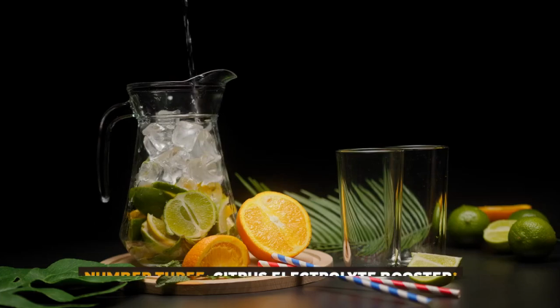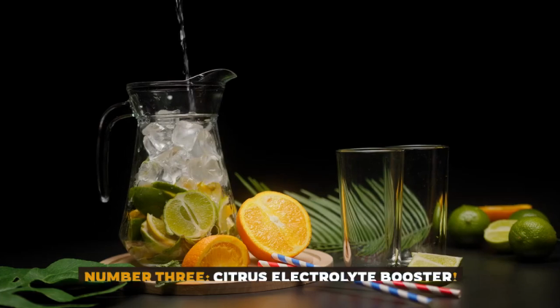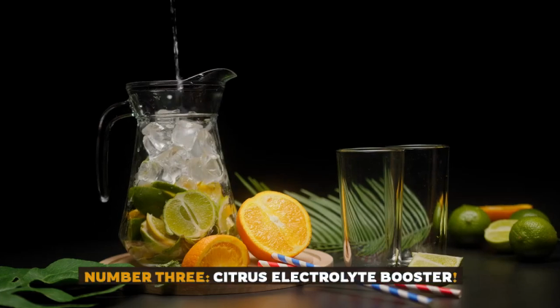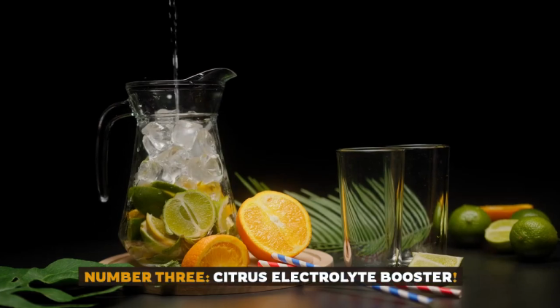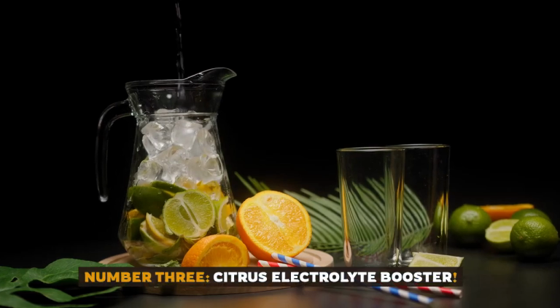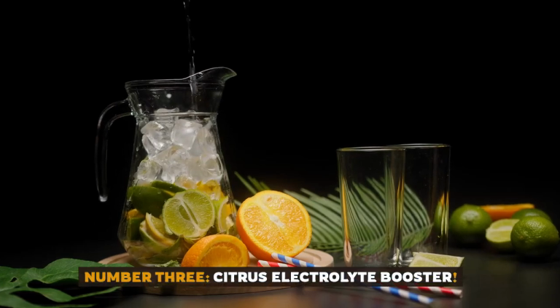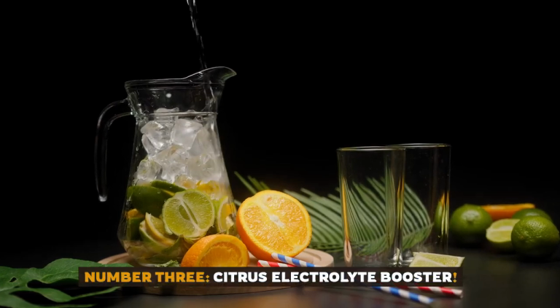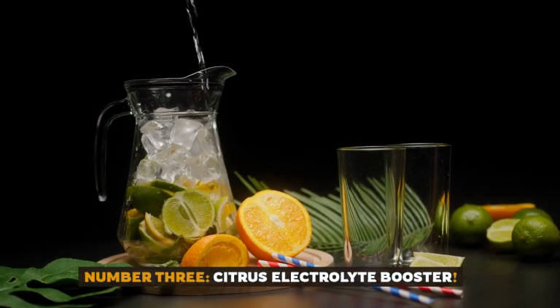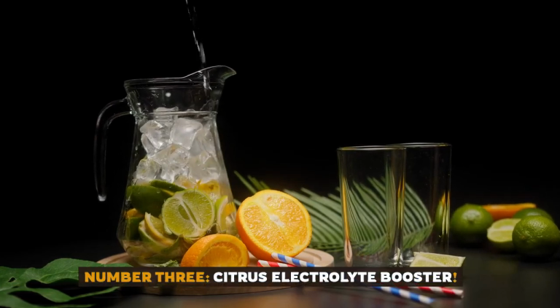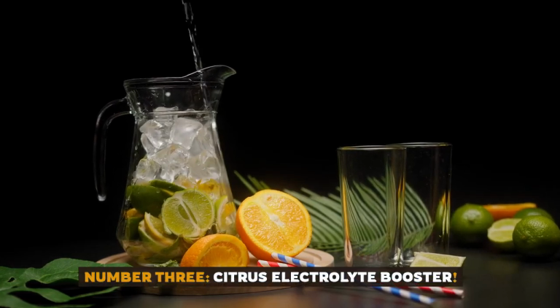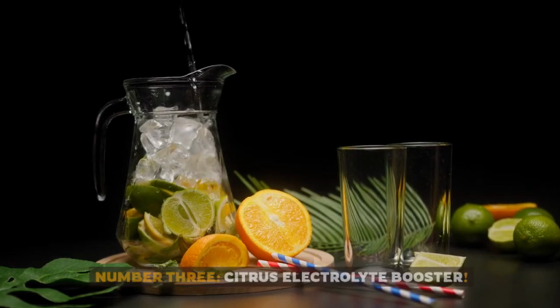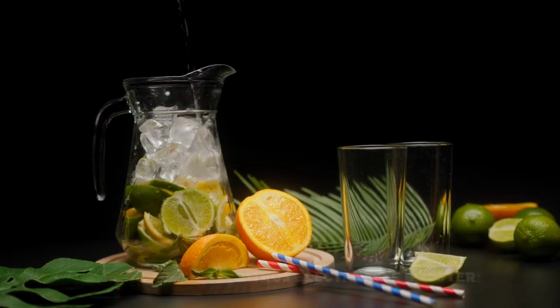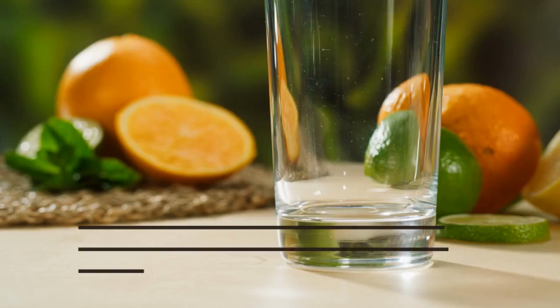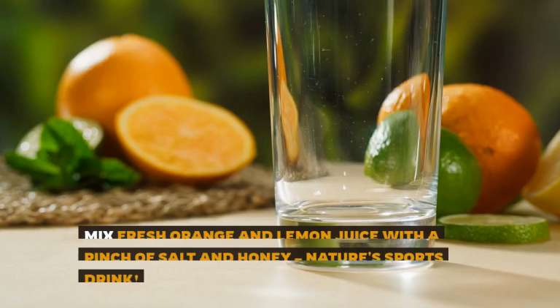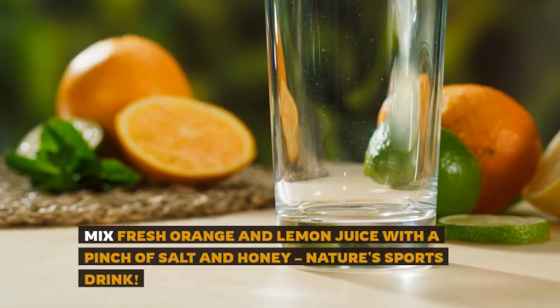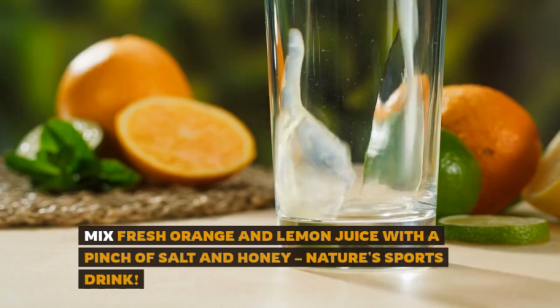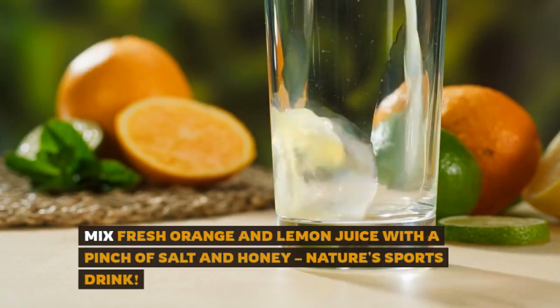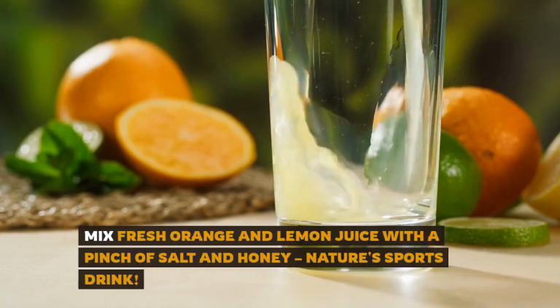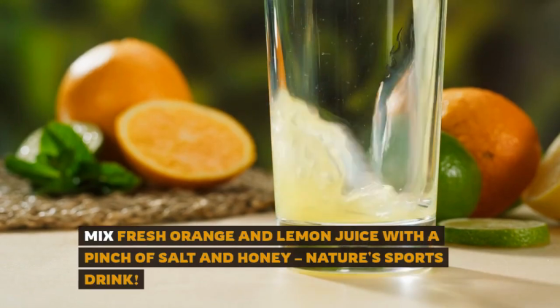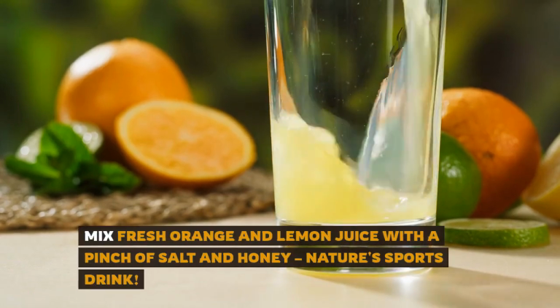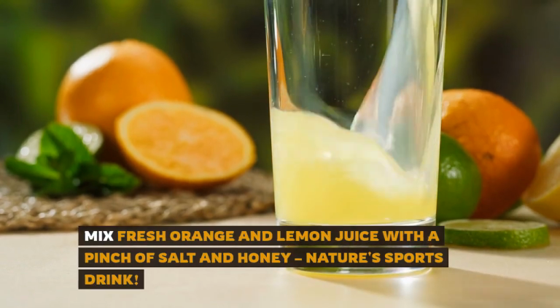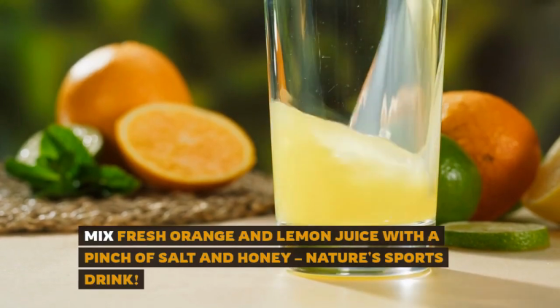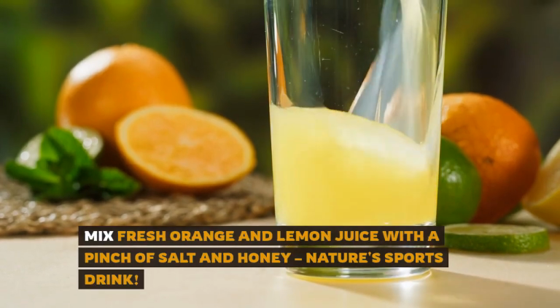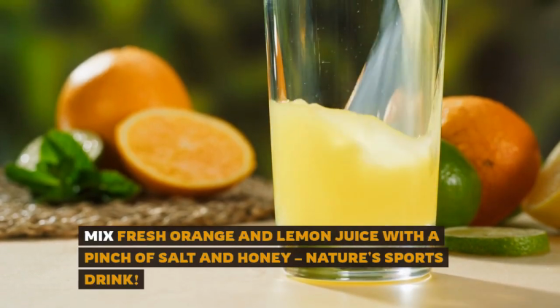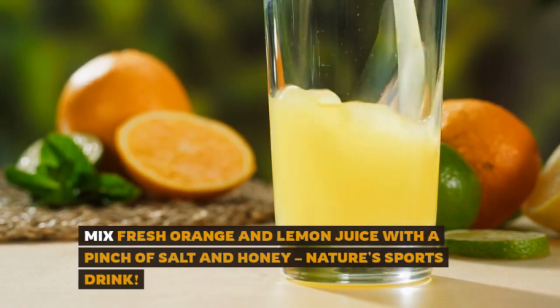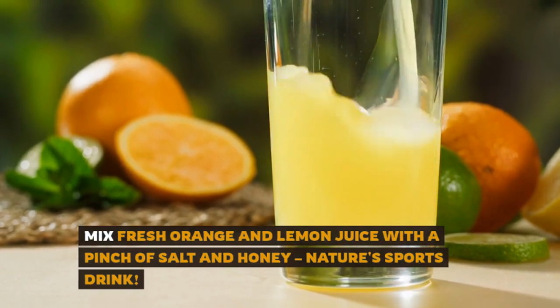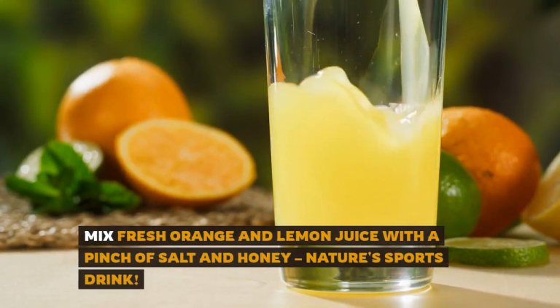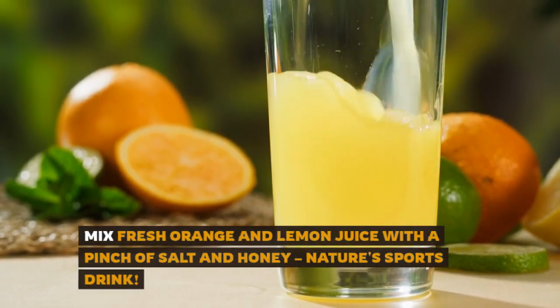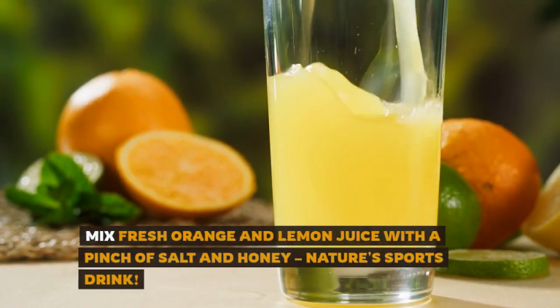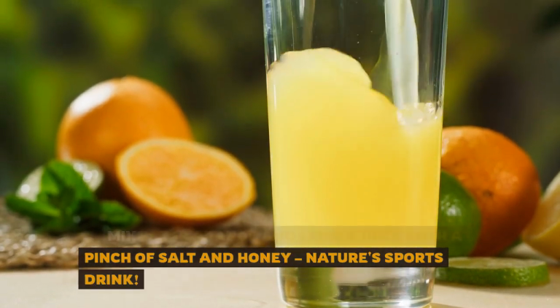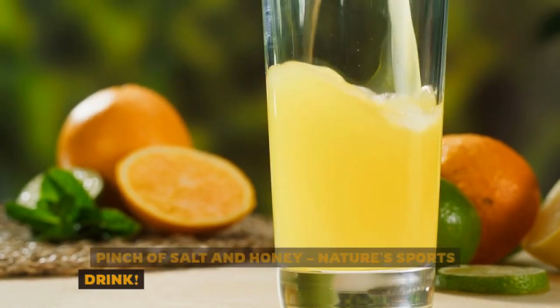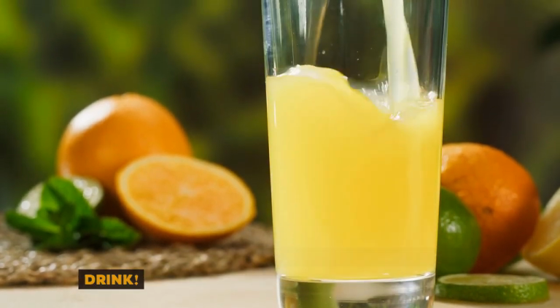Number 3: citrus electrolyte booster. Mix fresh orange and lemon juice with a pinch of salt and honey. Nature's sports drink.